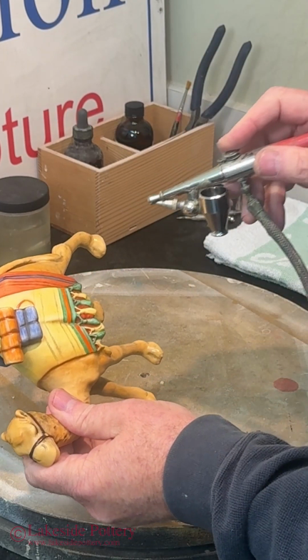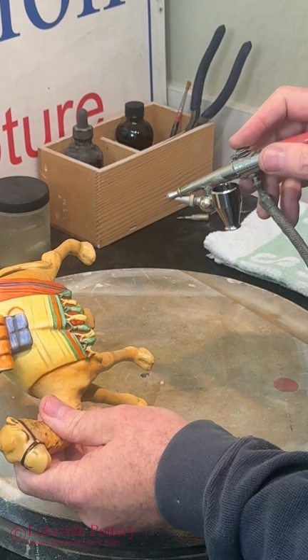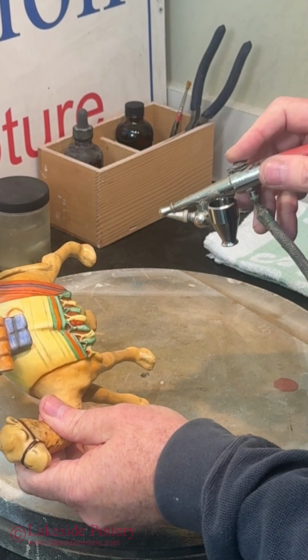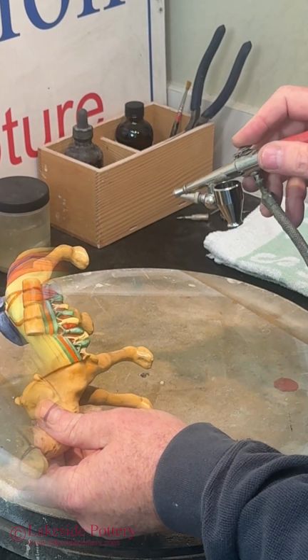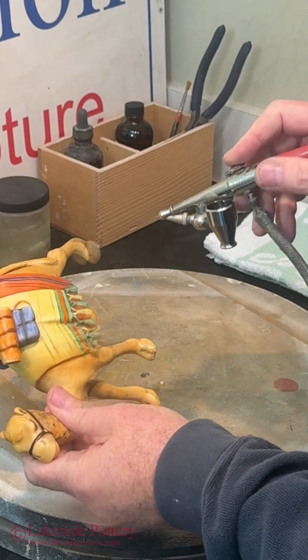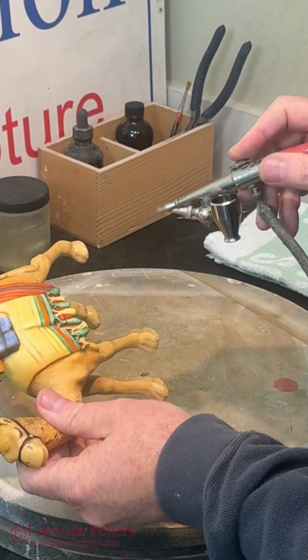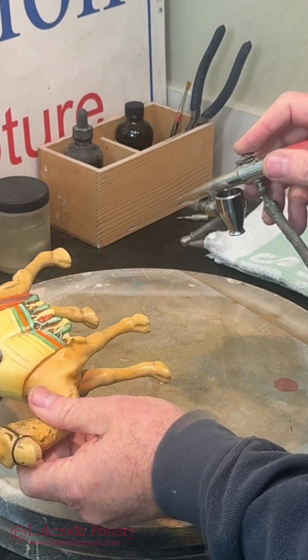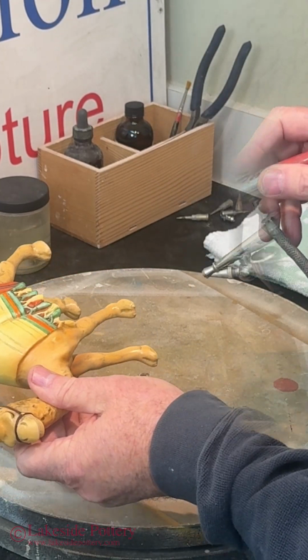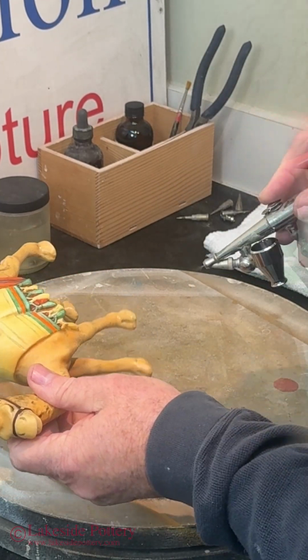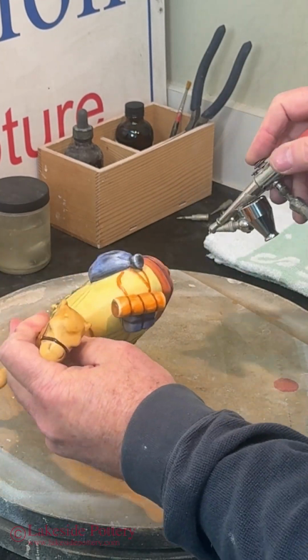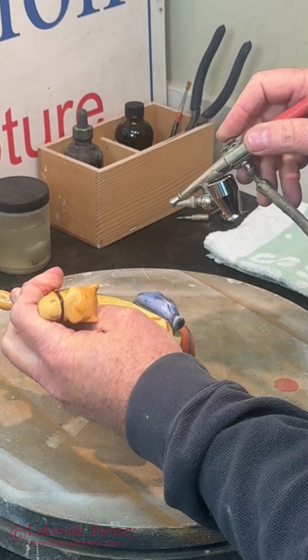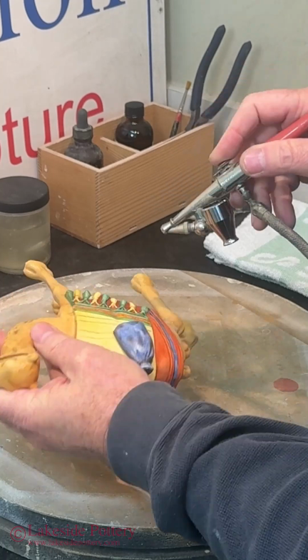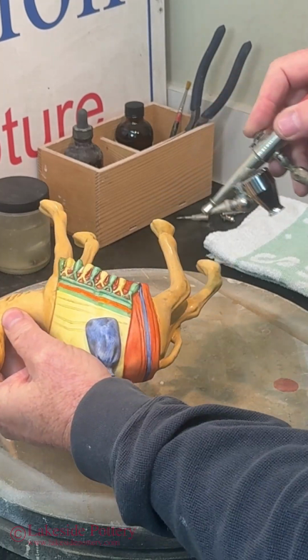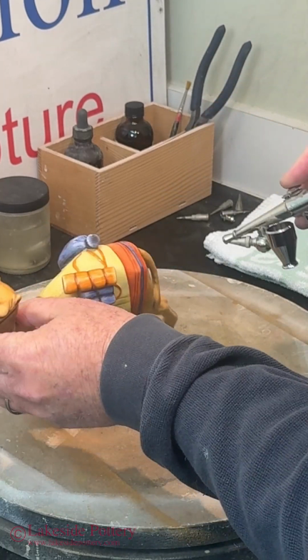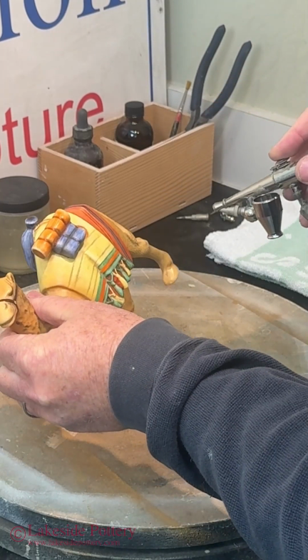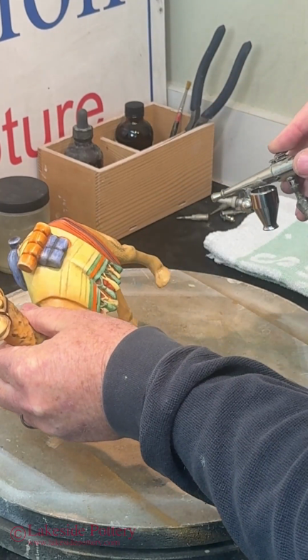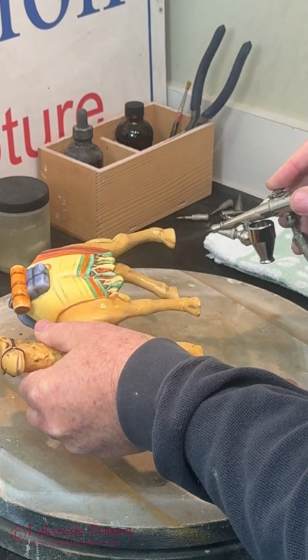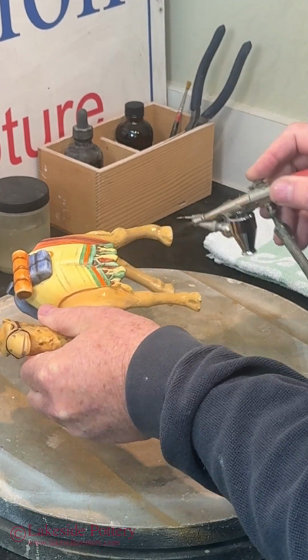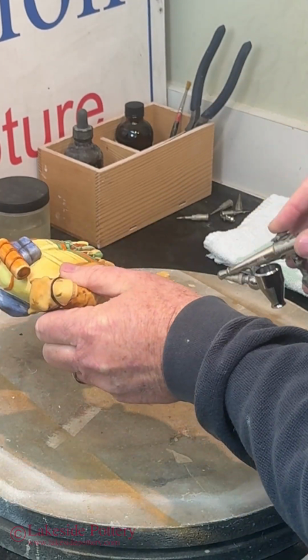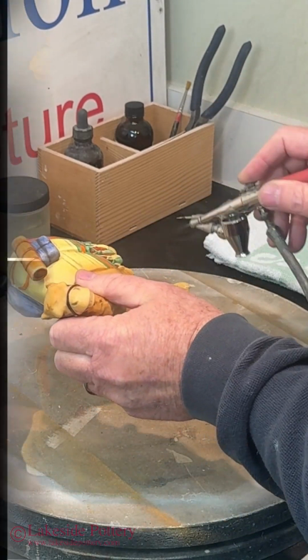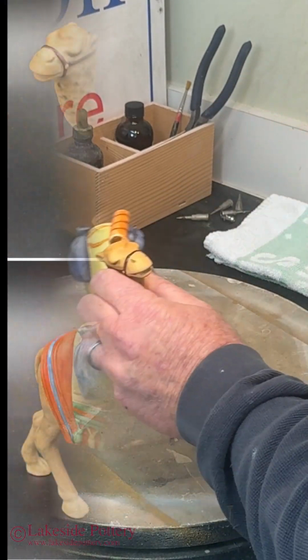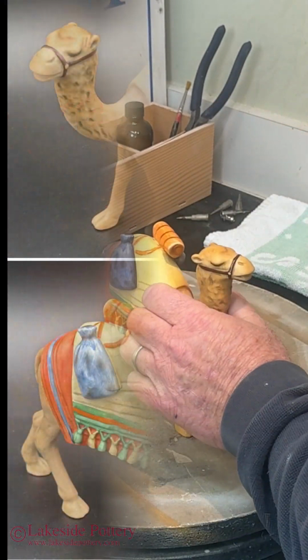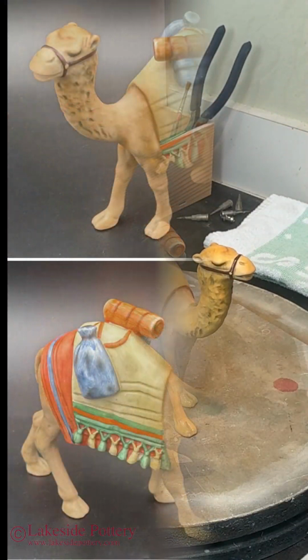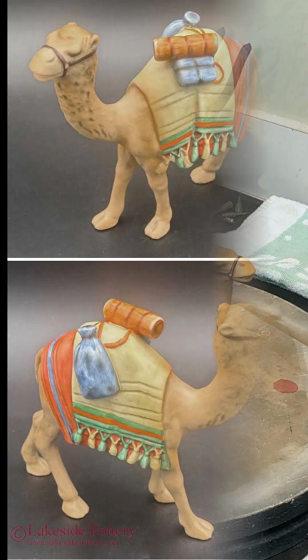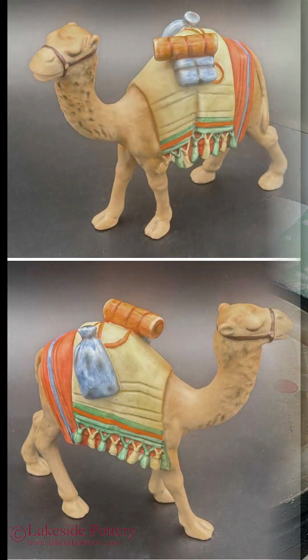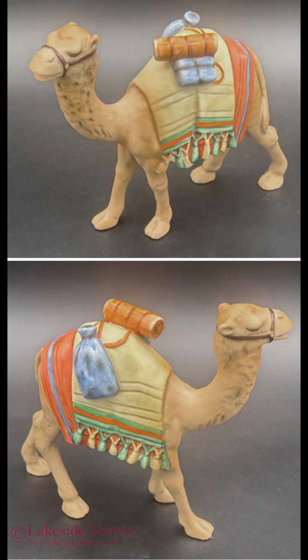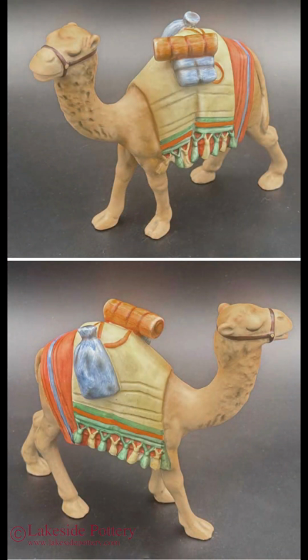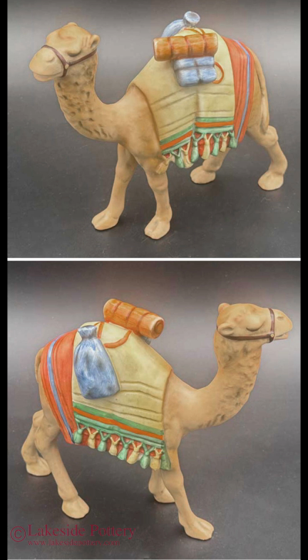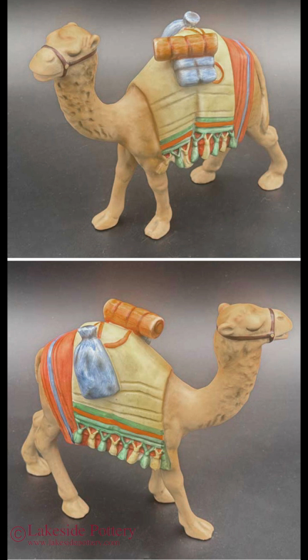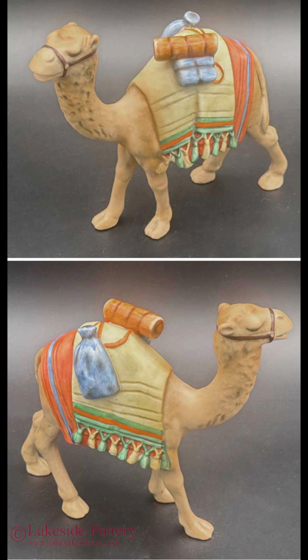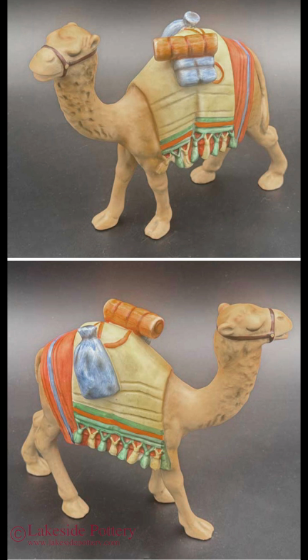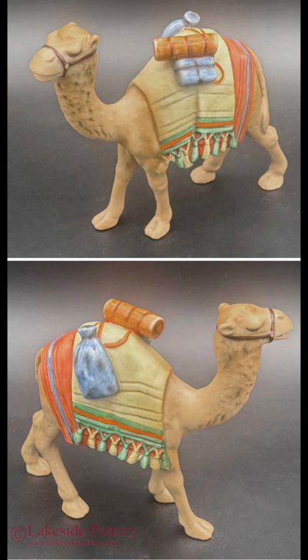And that's the last step. I use clear glaze — it's a cold glaze. And here it is. It's all done, ready to be shipped to a customer. Thank you for watching.